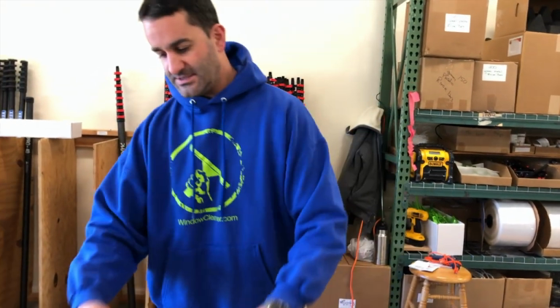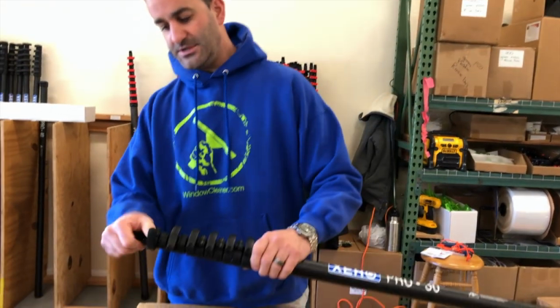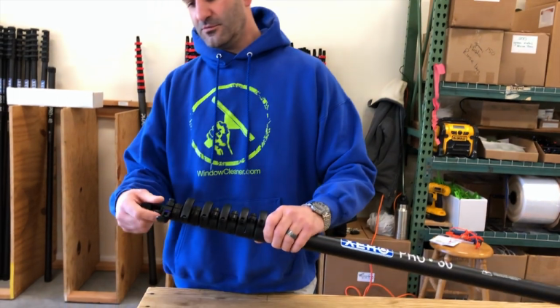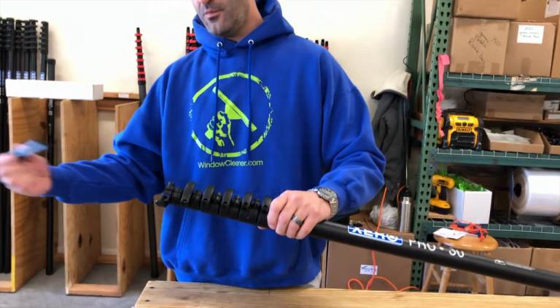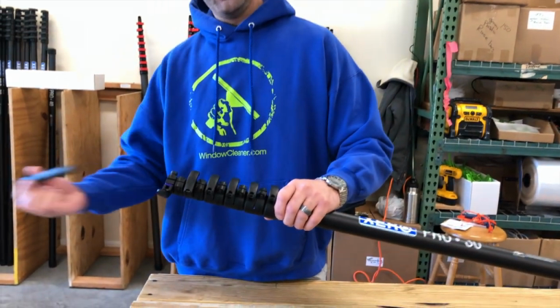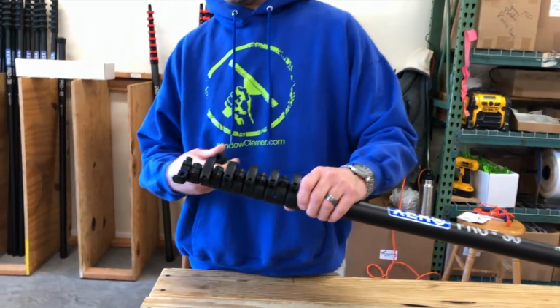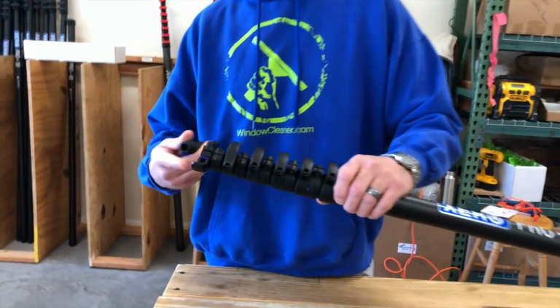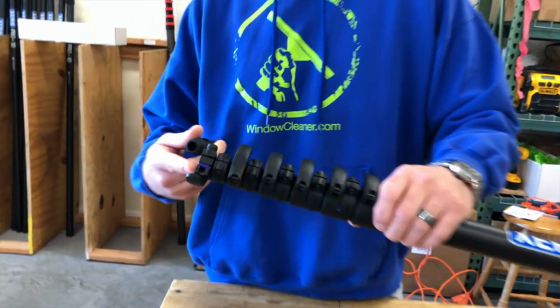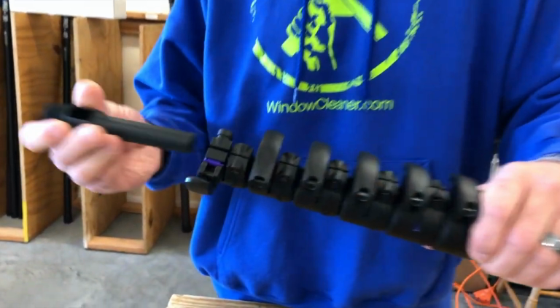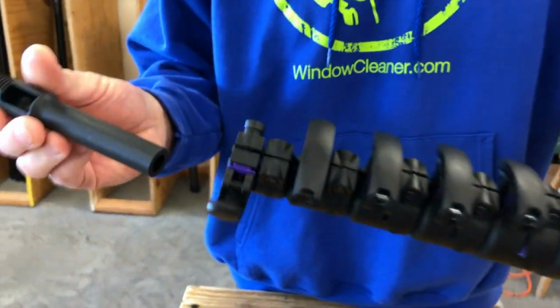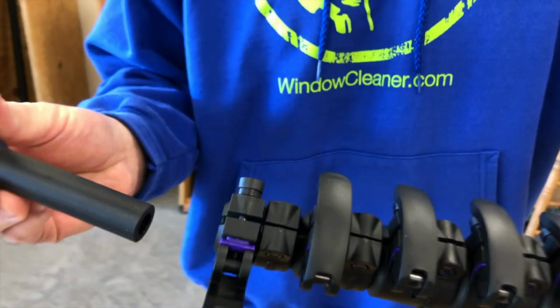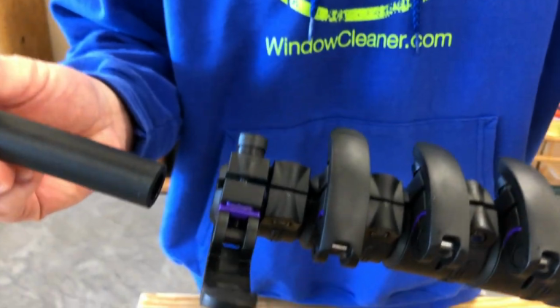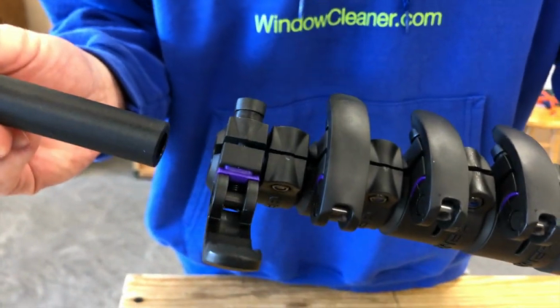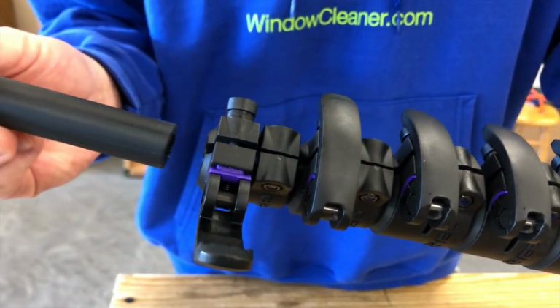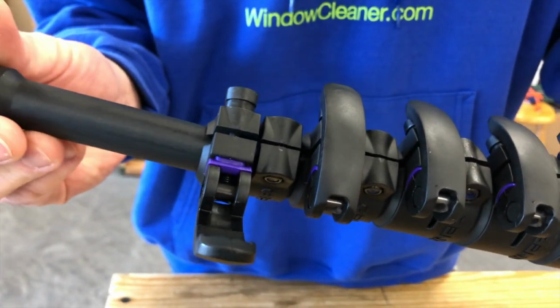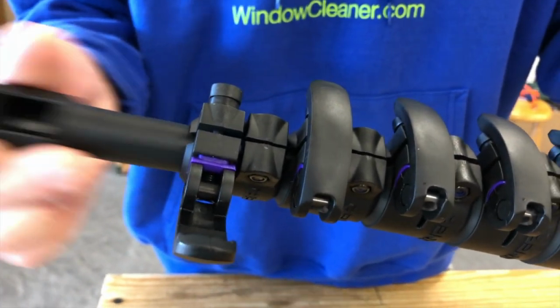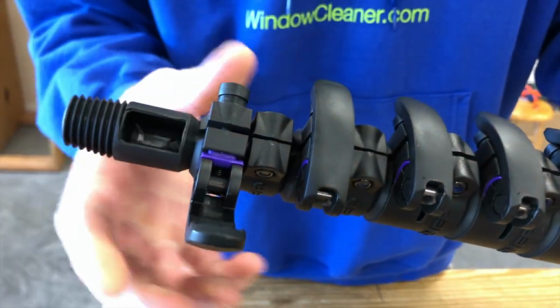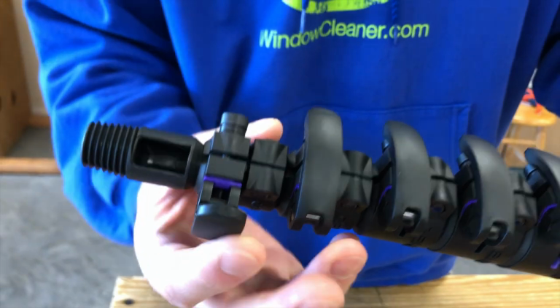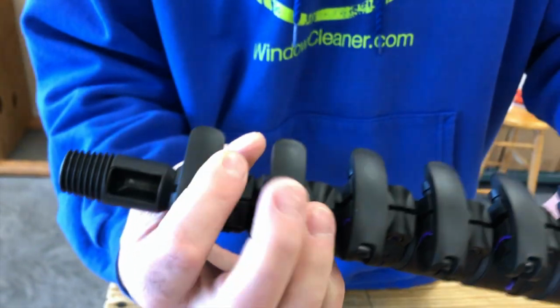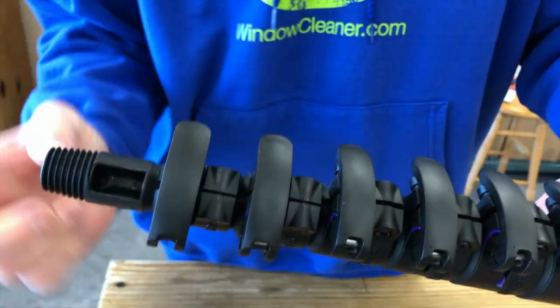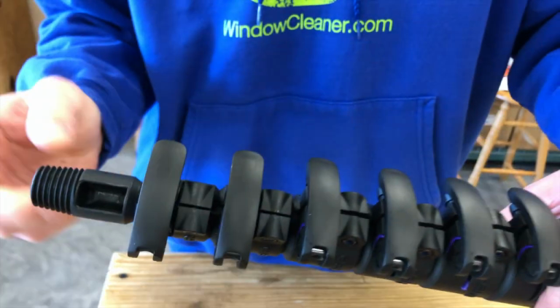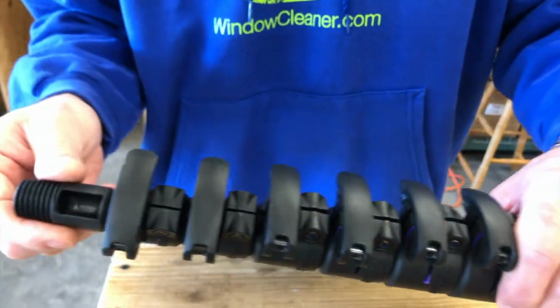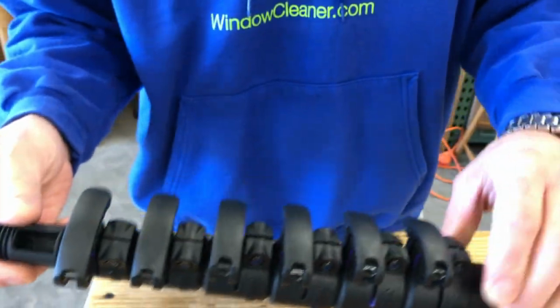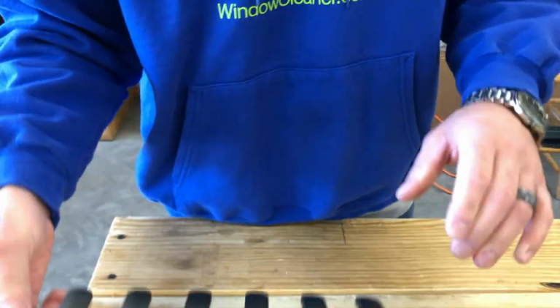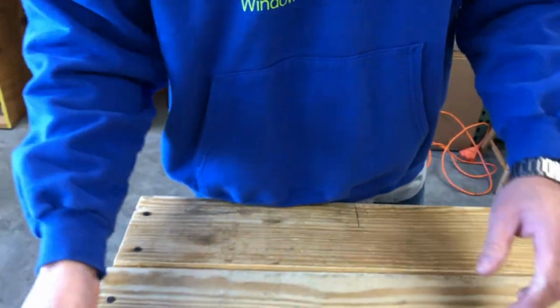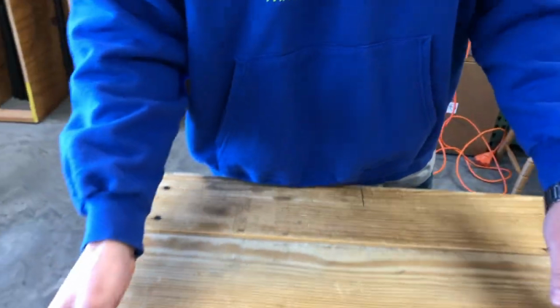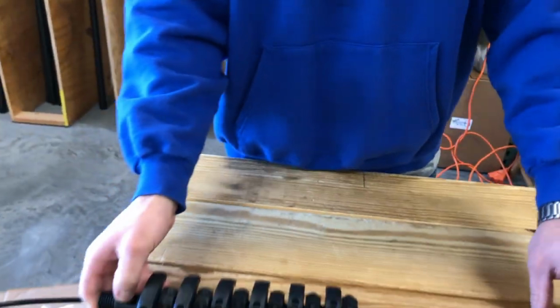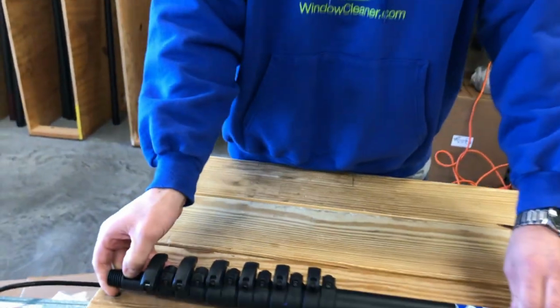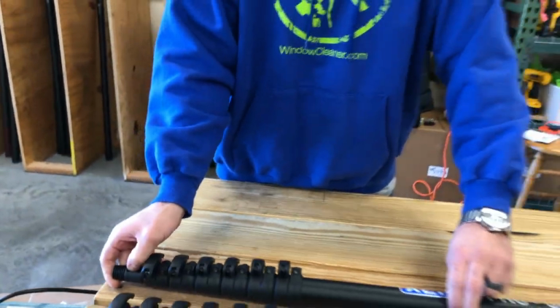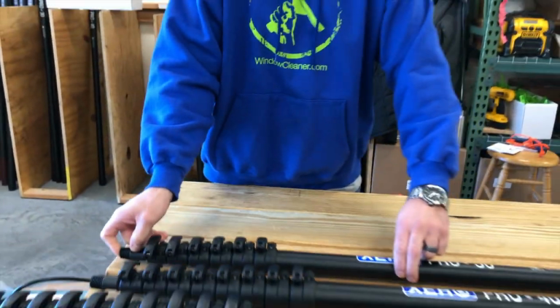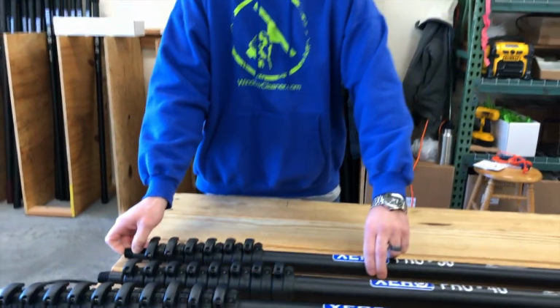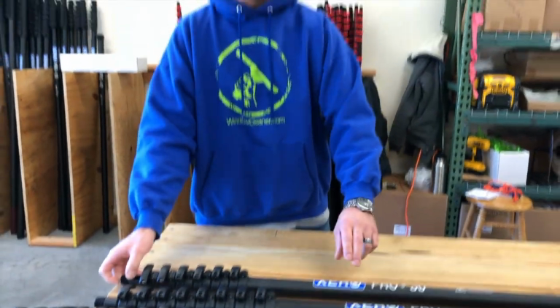Same deal — removable pole tip. Feed your pole hose through and out the tip. Standard Euro threads. It'll still accept the same angle adapters, goosenecks, and brushes as always.